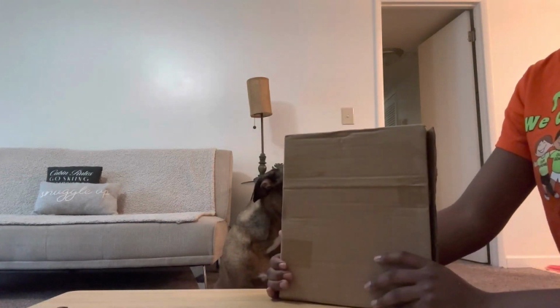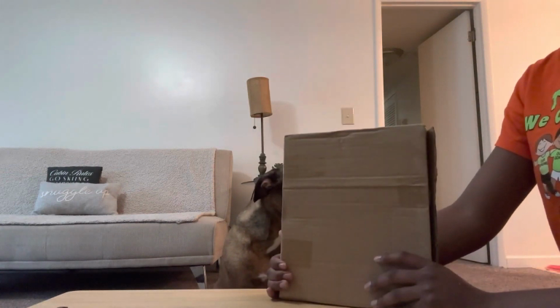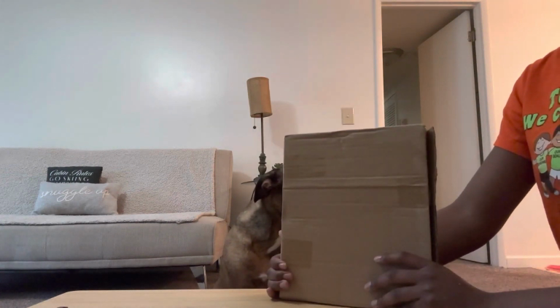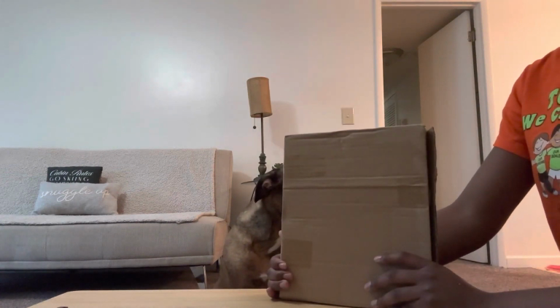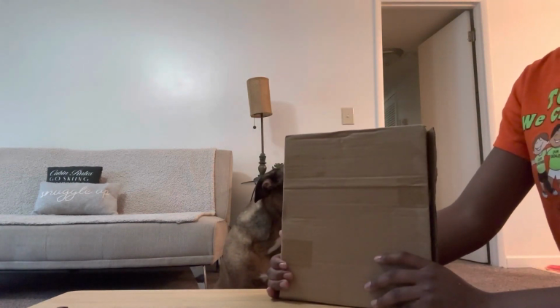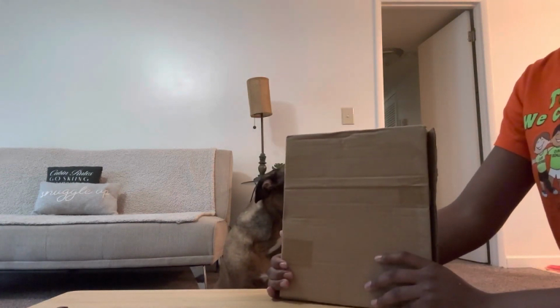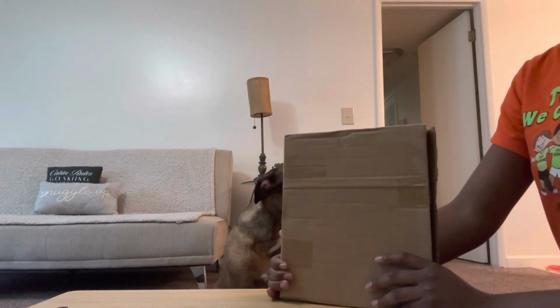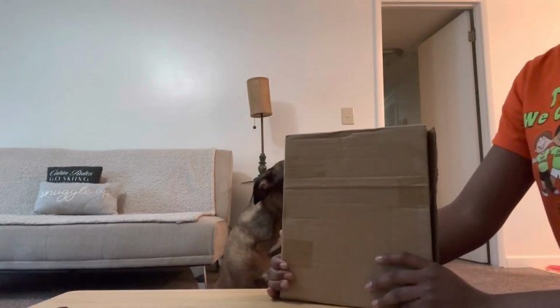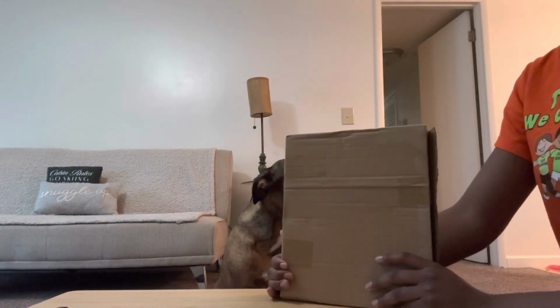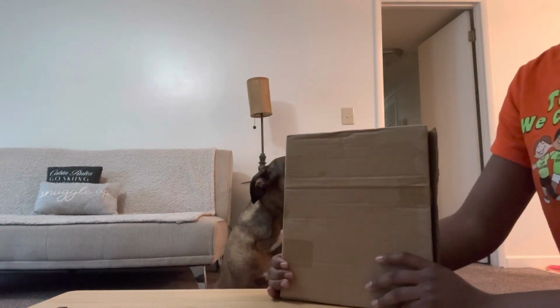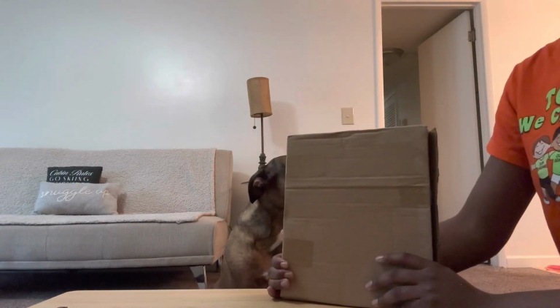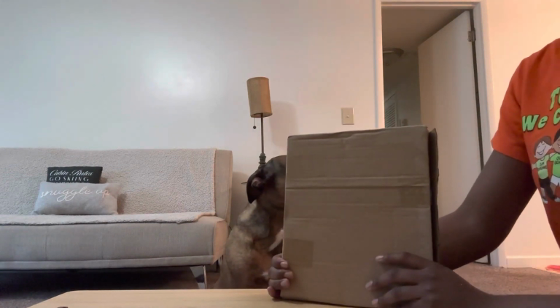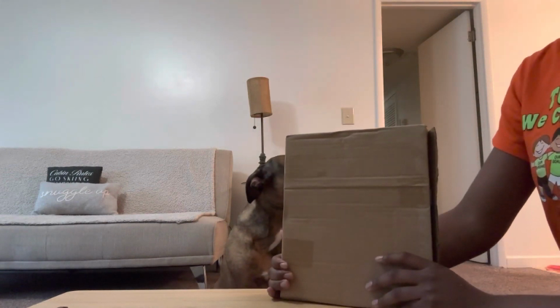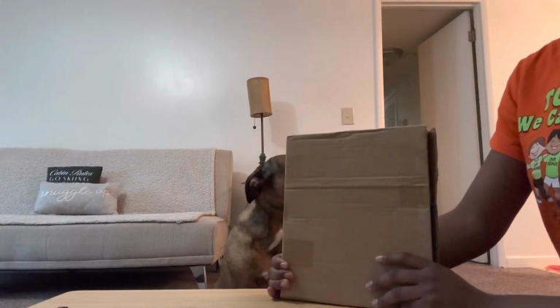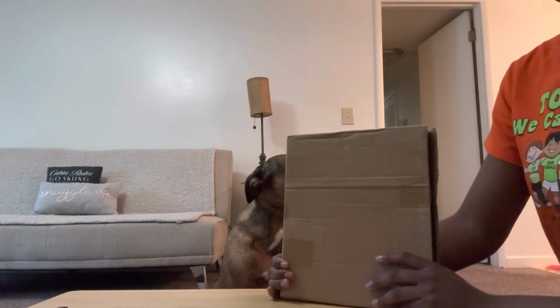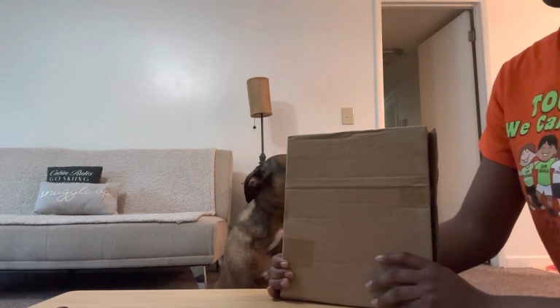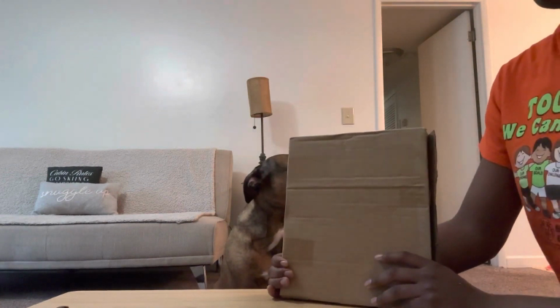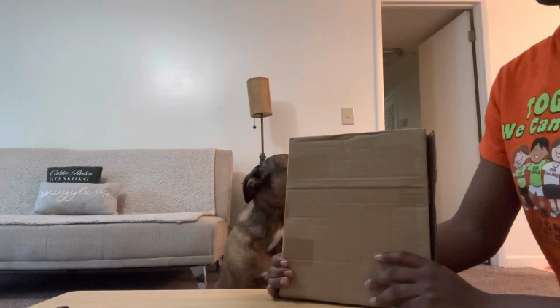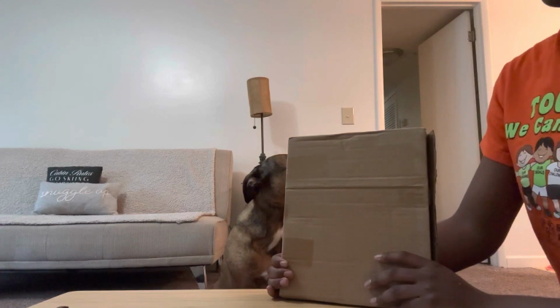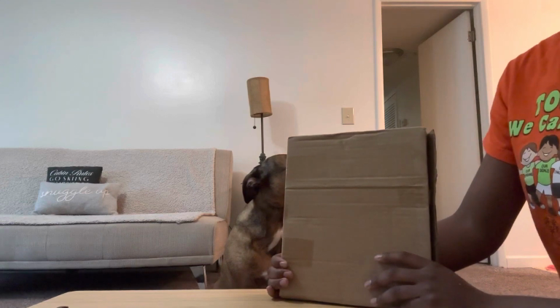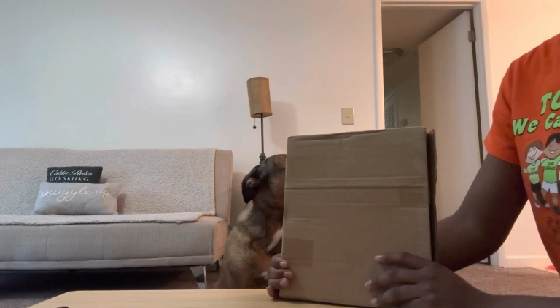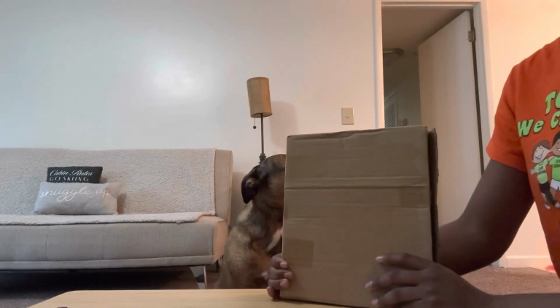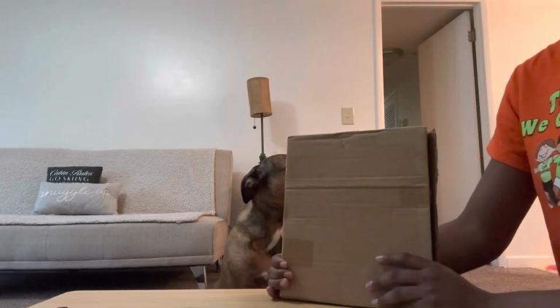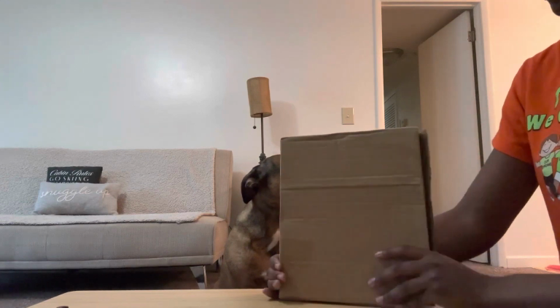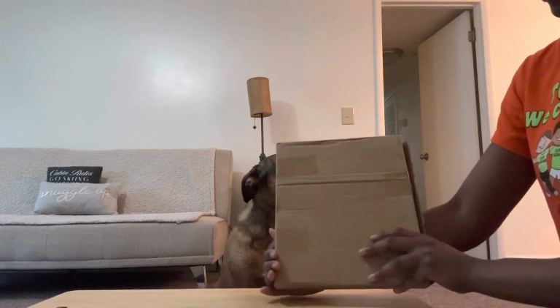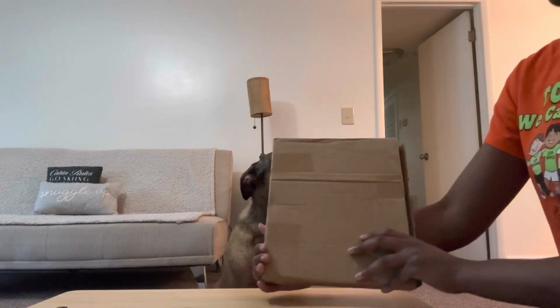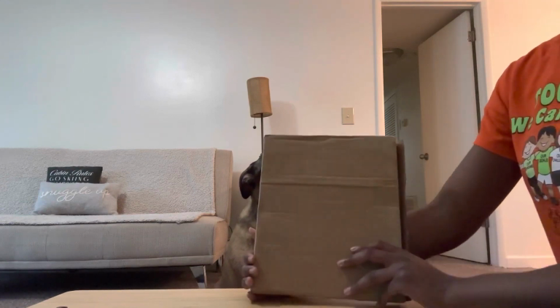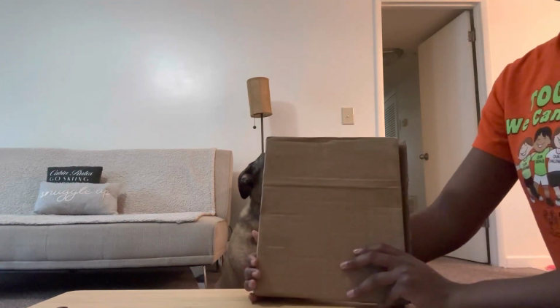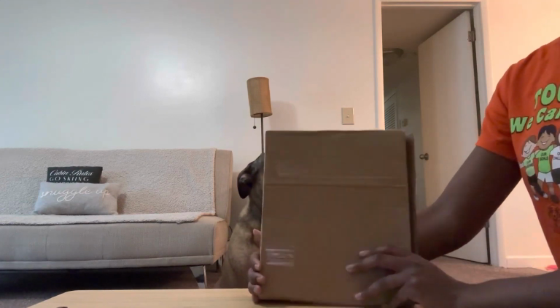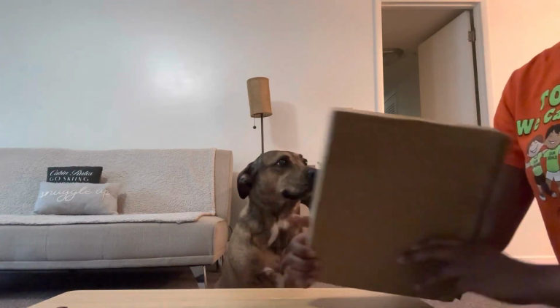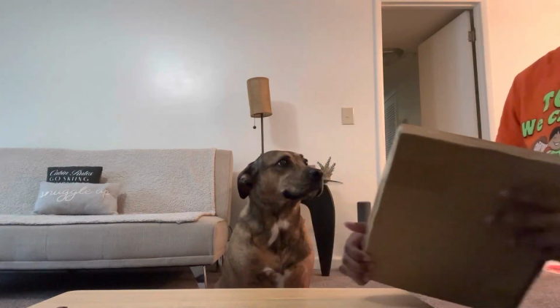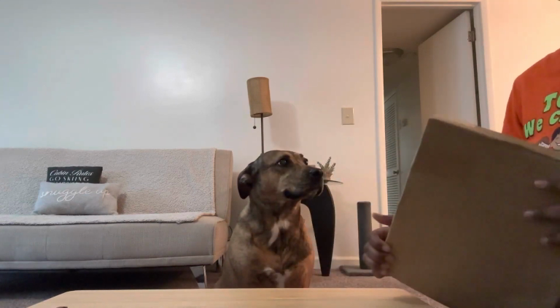We're going to be doing an unboxing today. It's a portrait and the company is called Furry Royal Portrait.